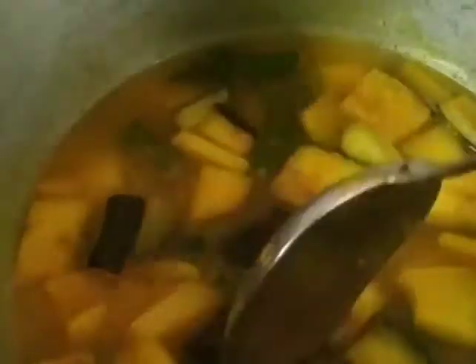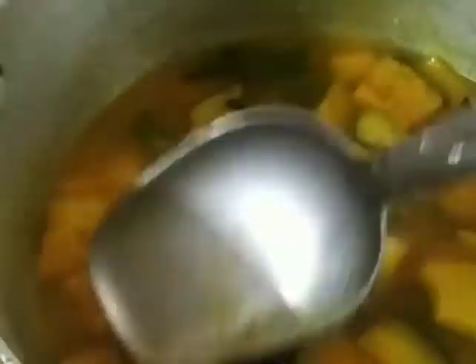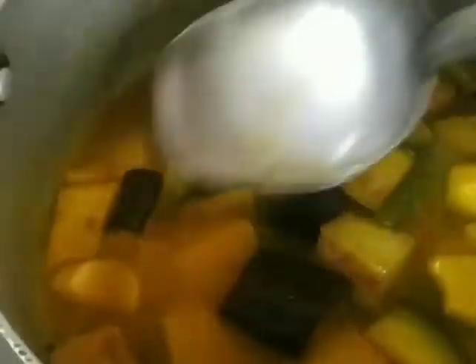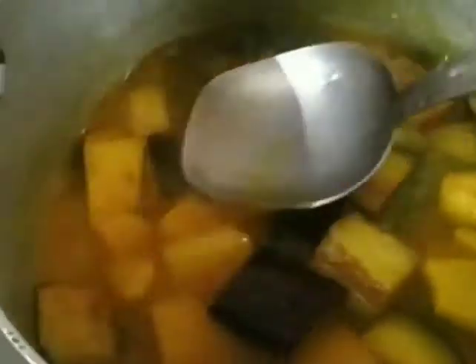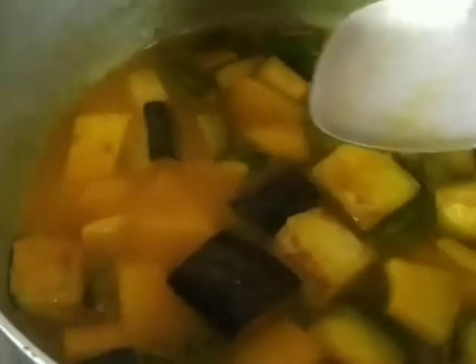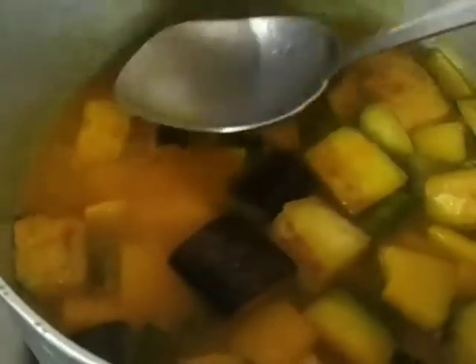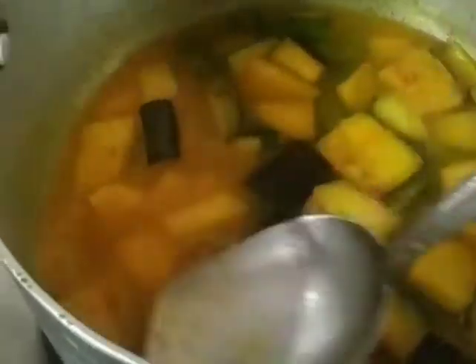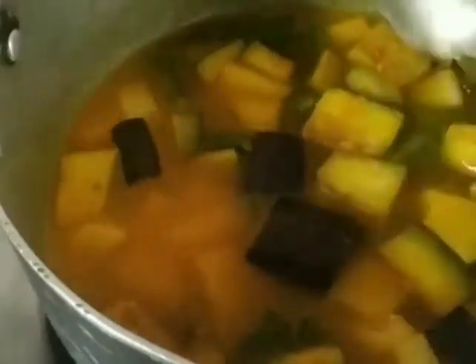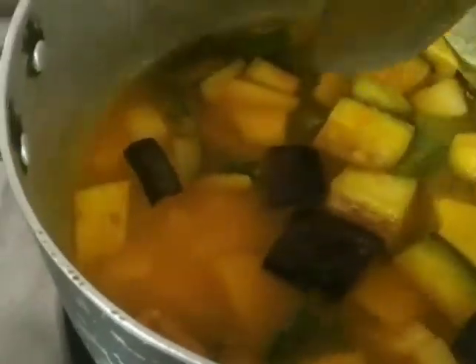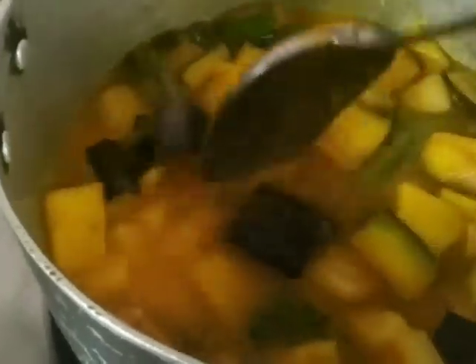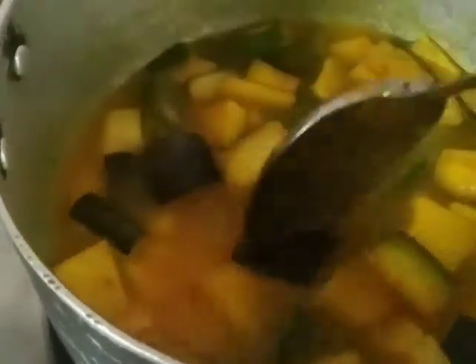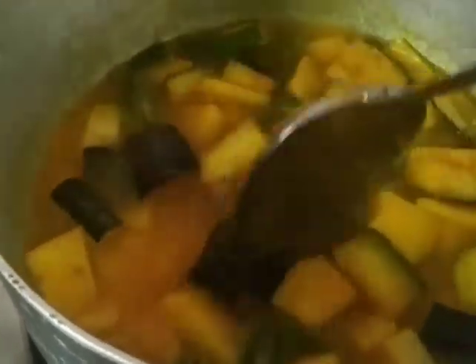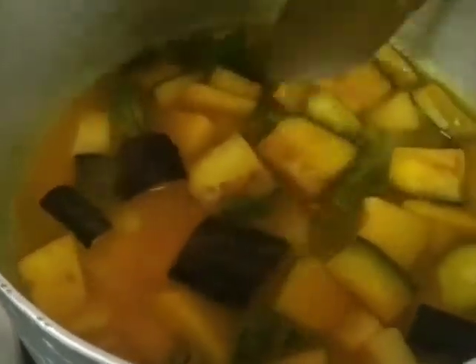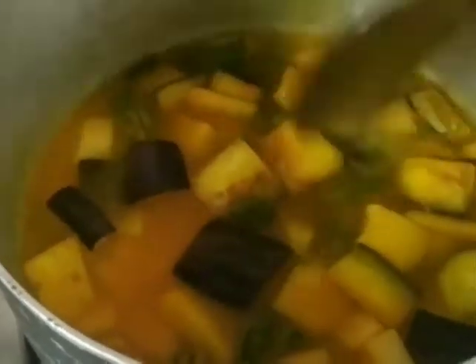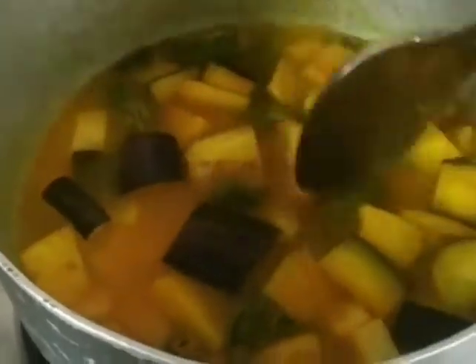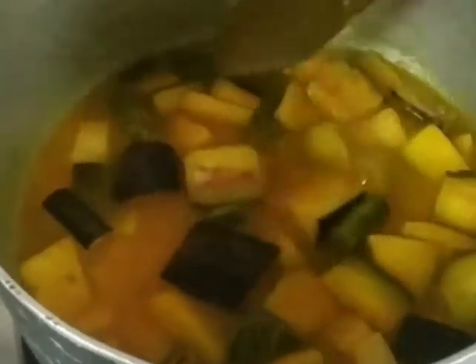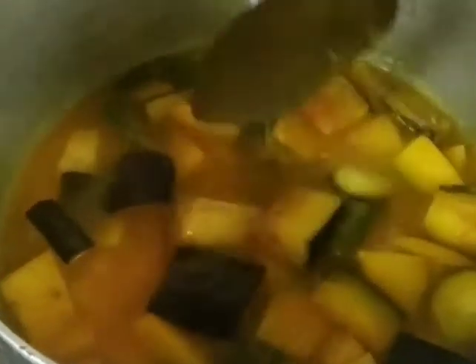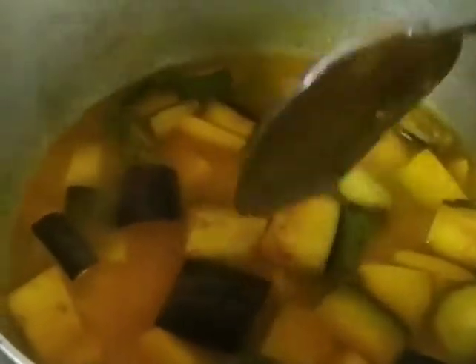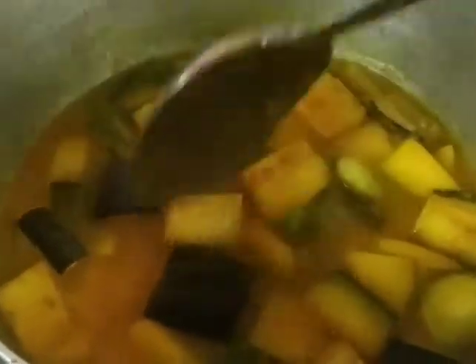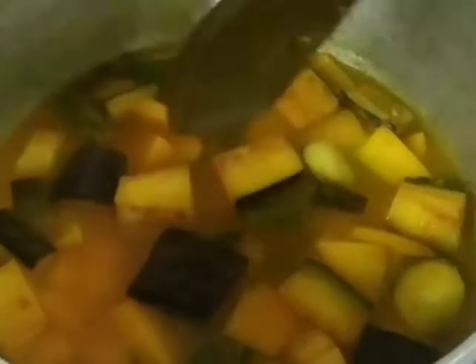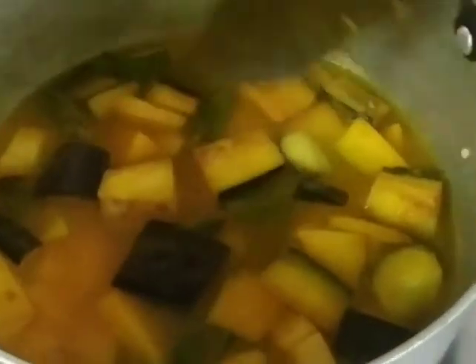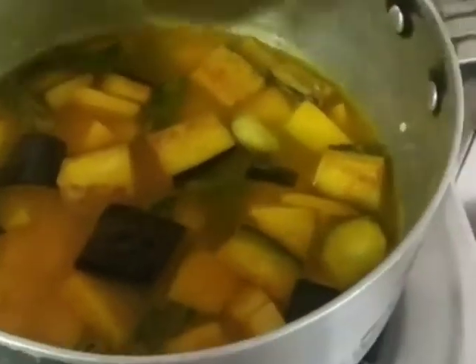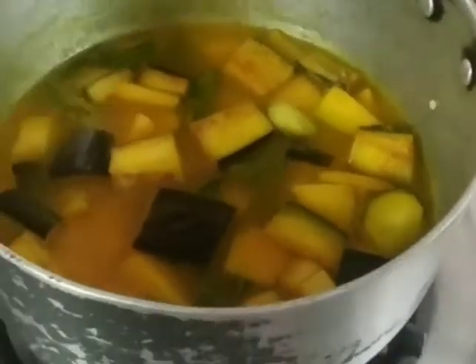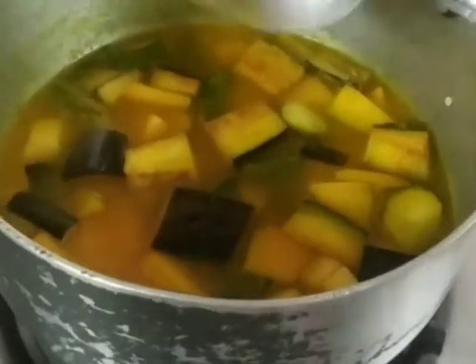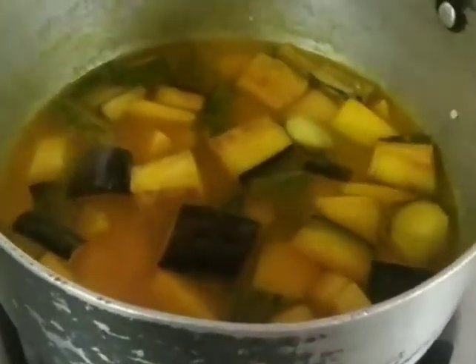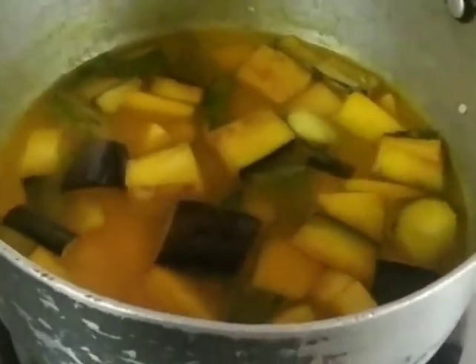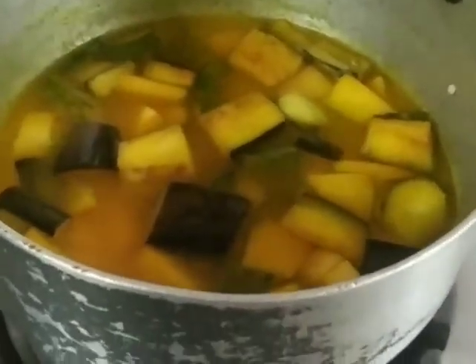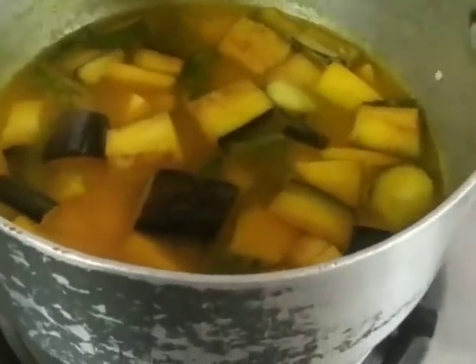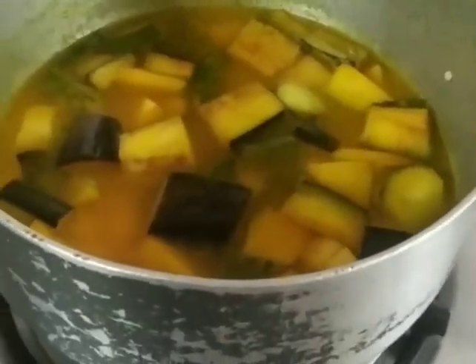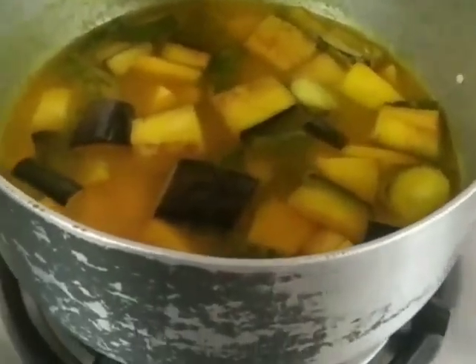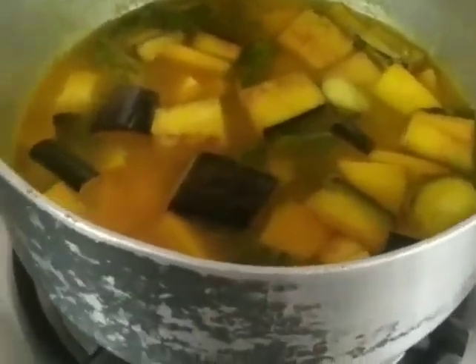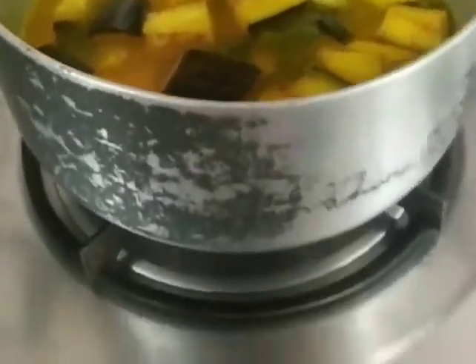The vegetables take different times to cook — the aloo will take a little longer, while the eggplant or brinjal will cook relatively faster. So we'll just have to keep a check on that.